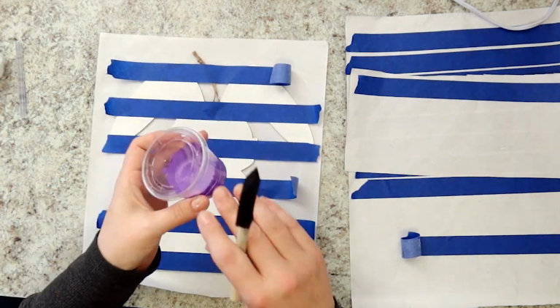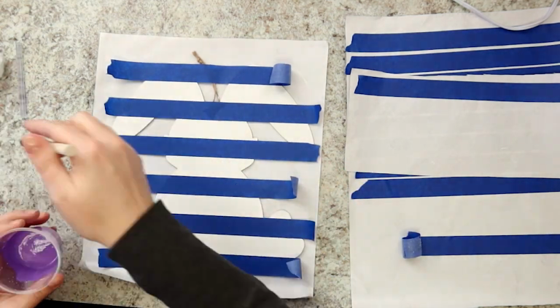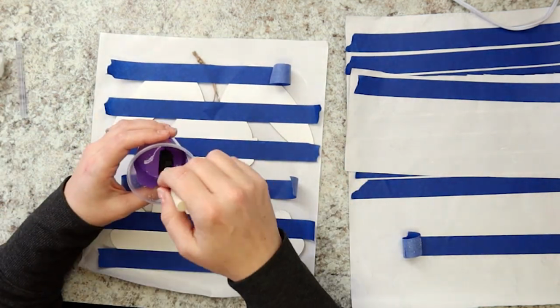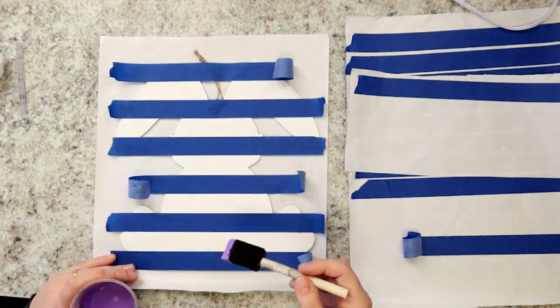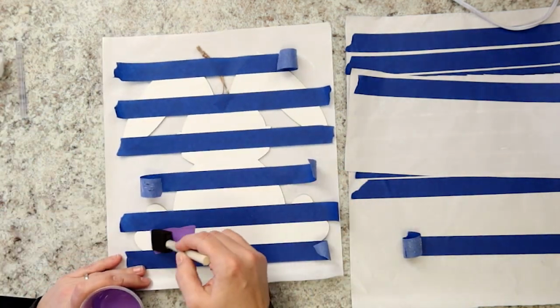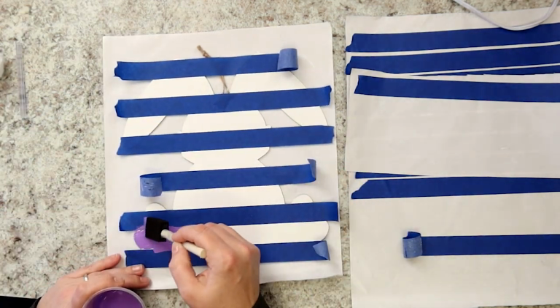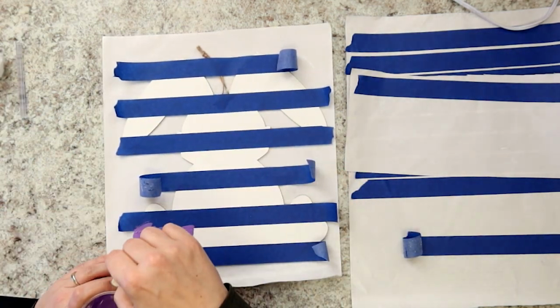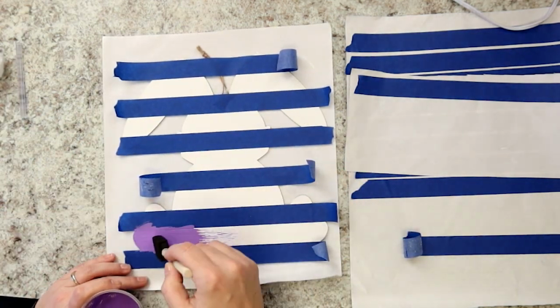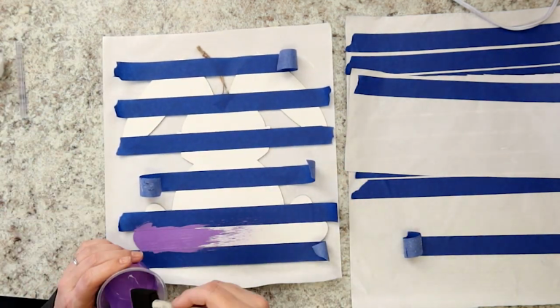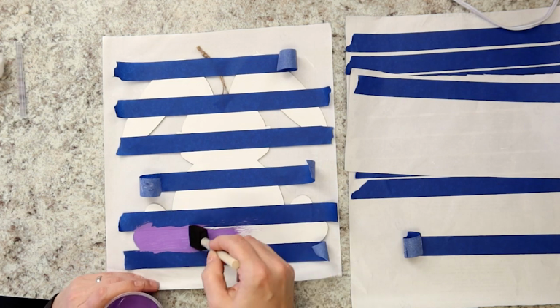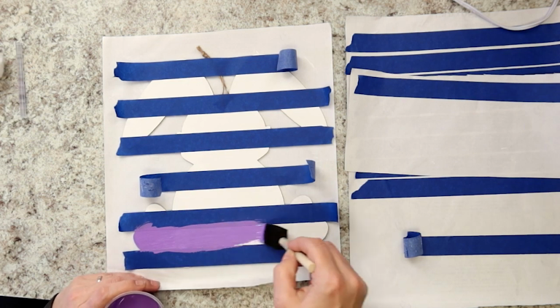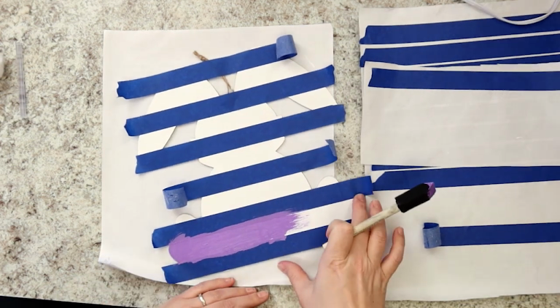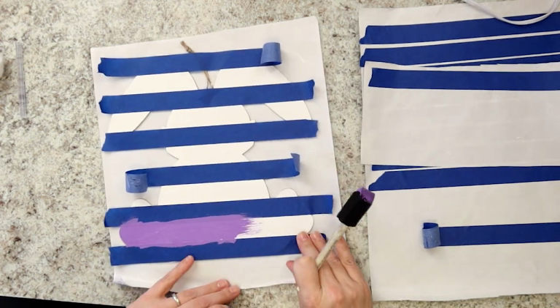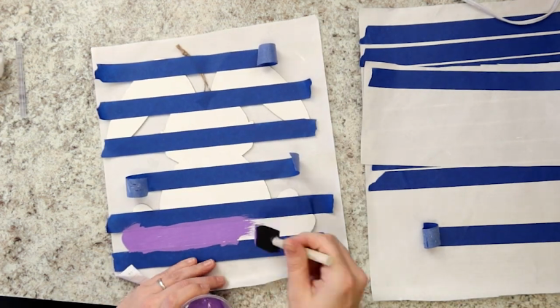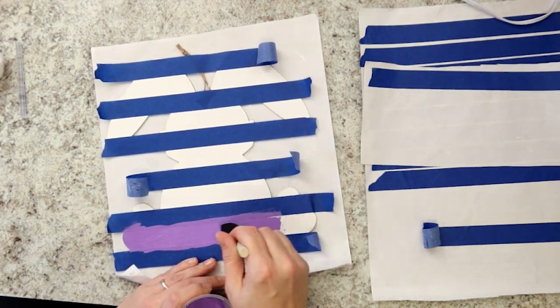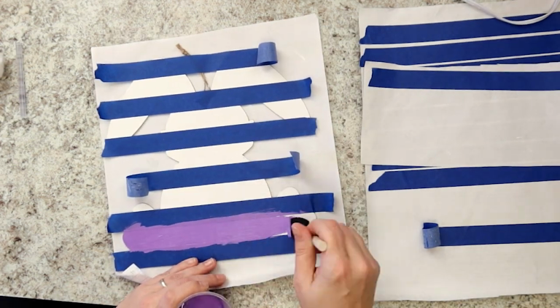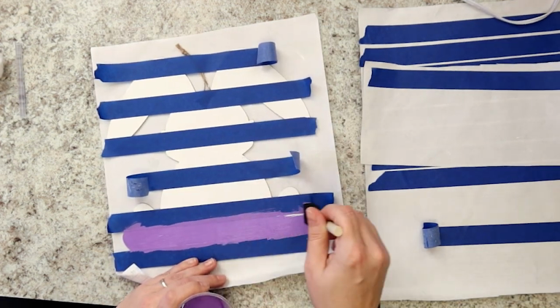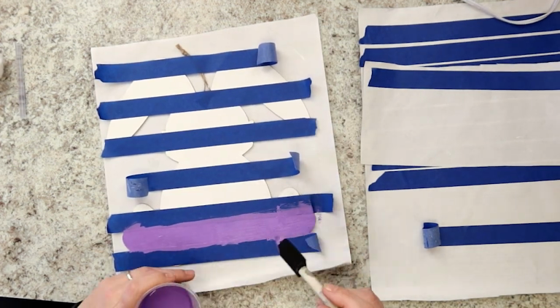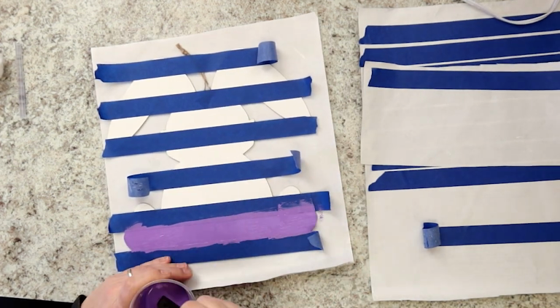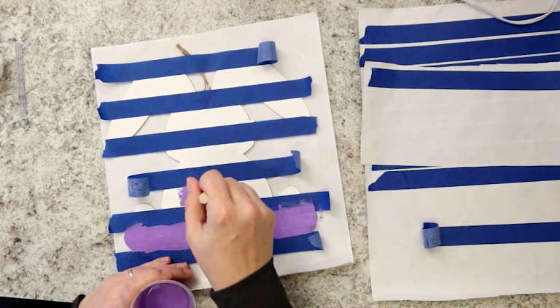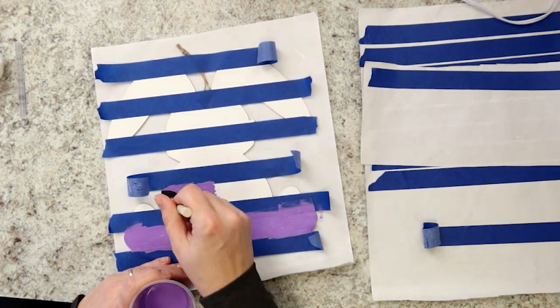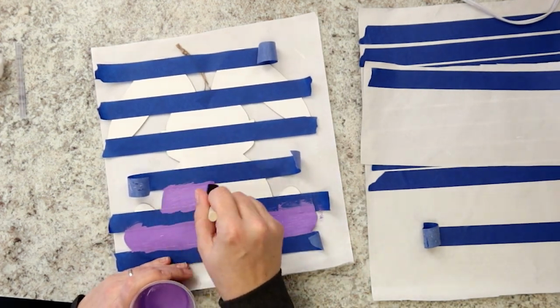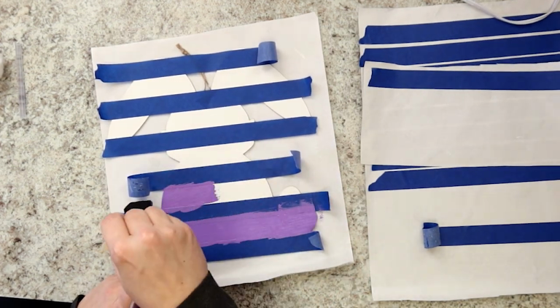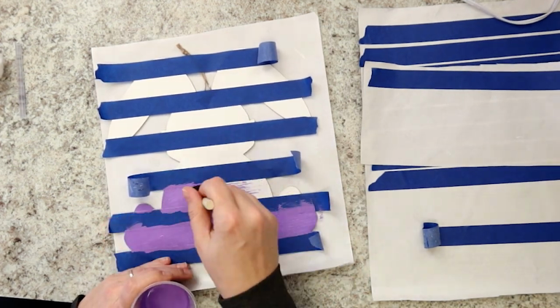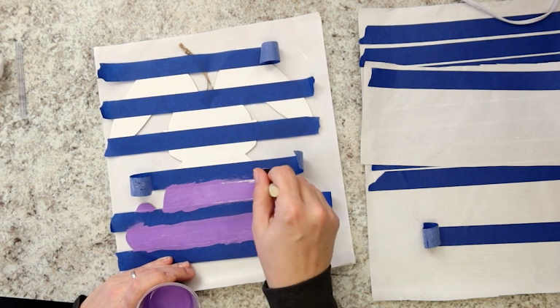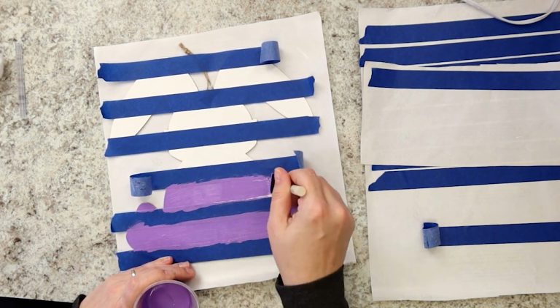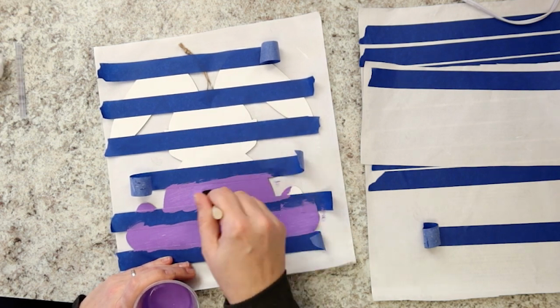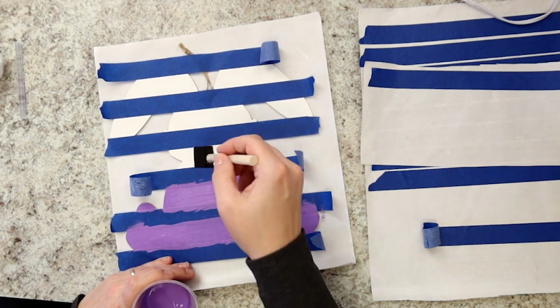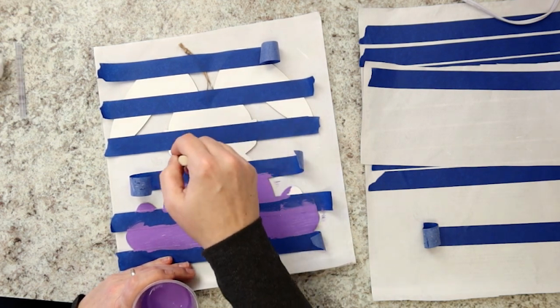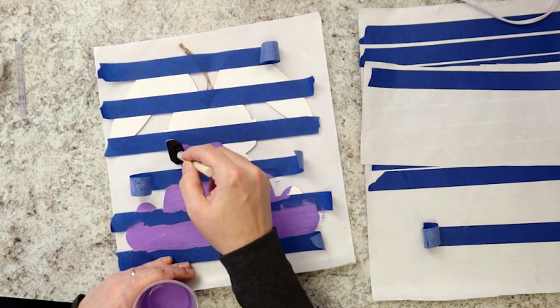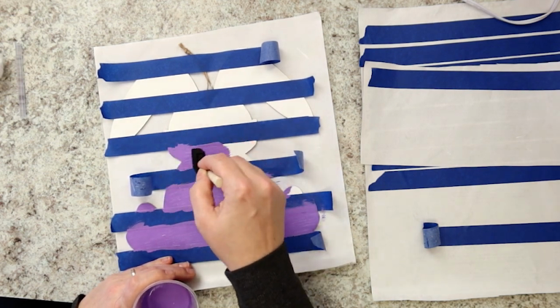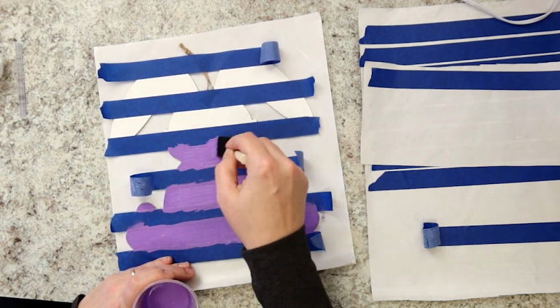Start with the lightest purple shade in your foam brush. Paint all of the white exposed stripes on the bunny. Make sure to paint over the edges of the tape, so that when we remove the tape, you'll have a nice, crisp line.